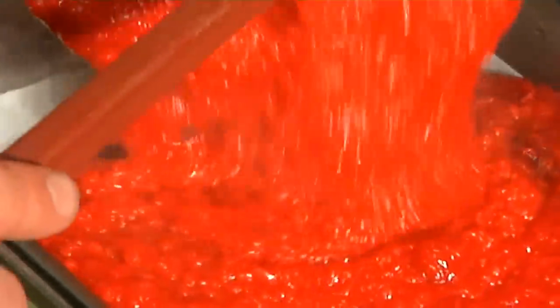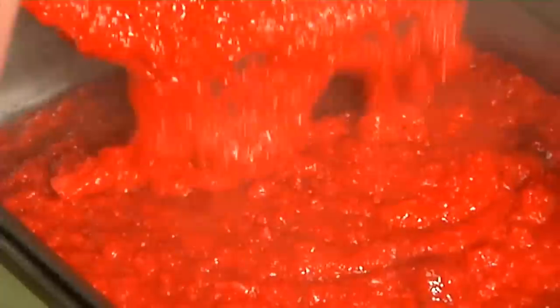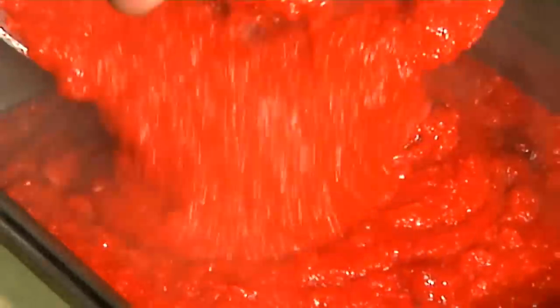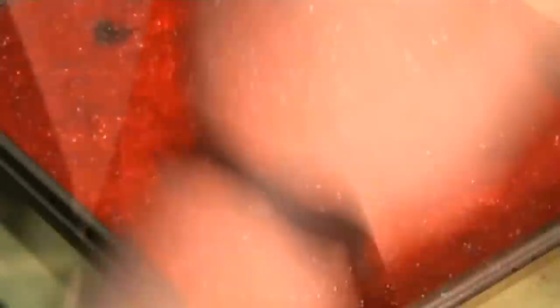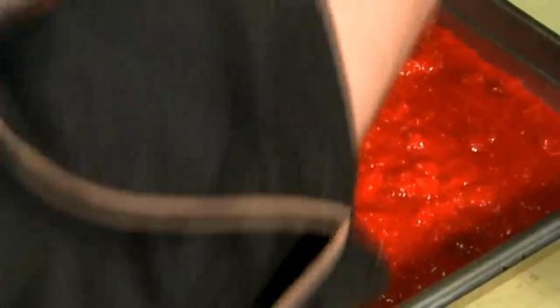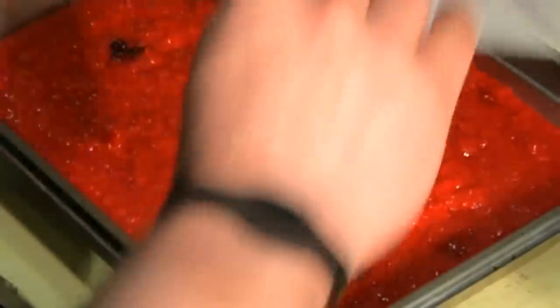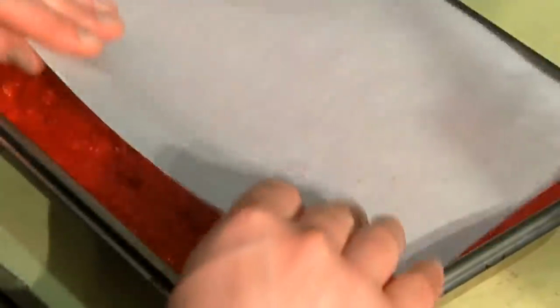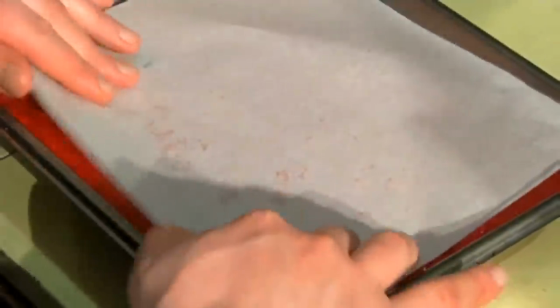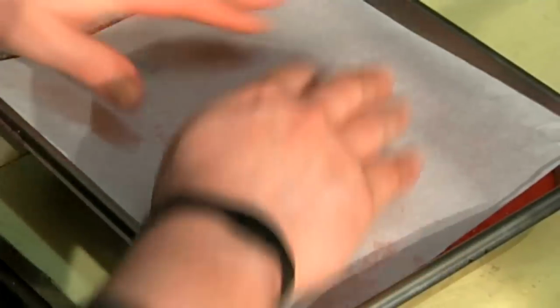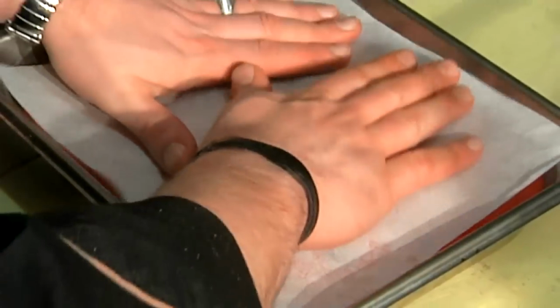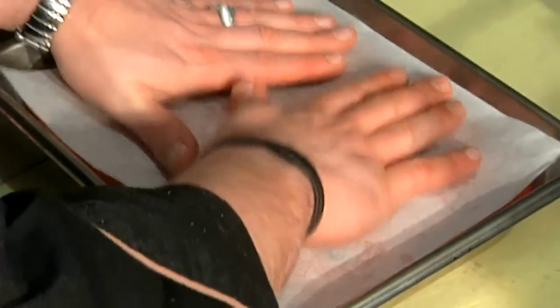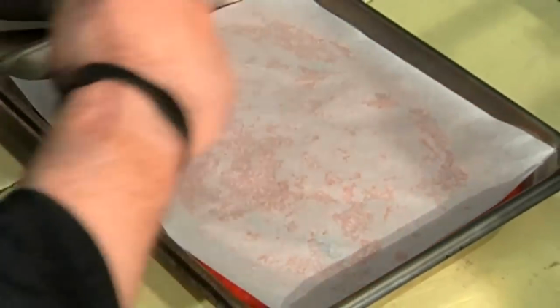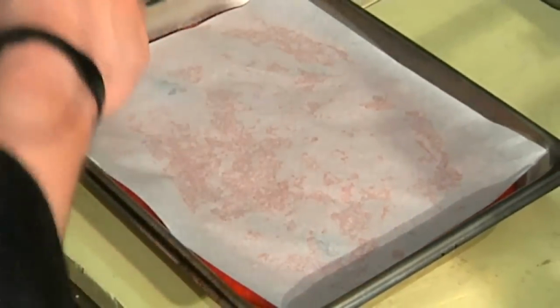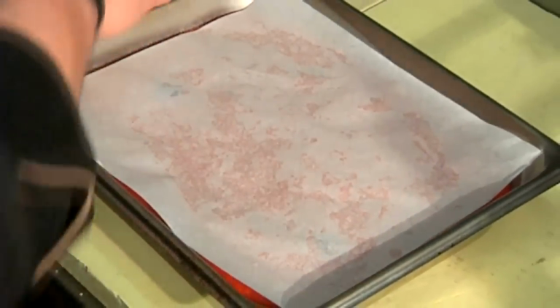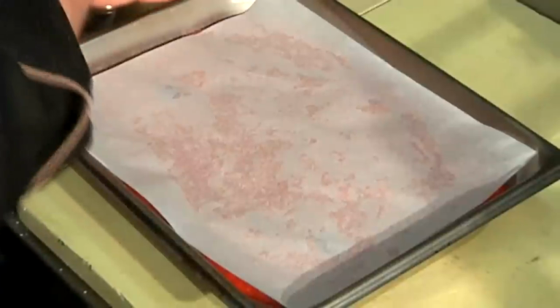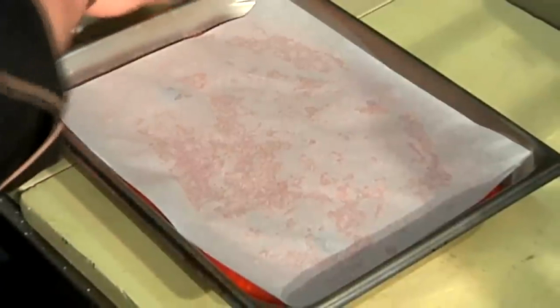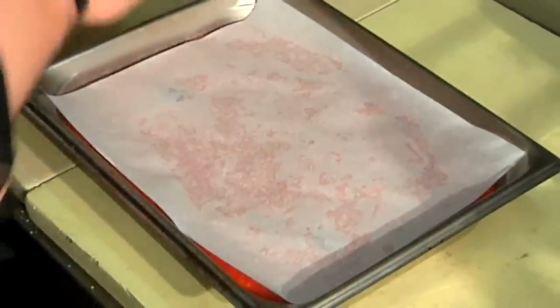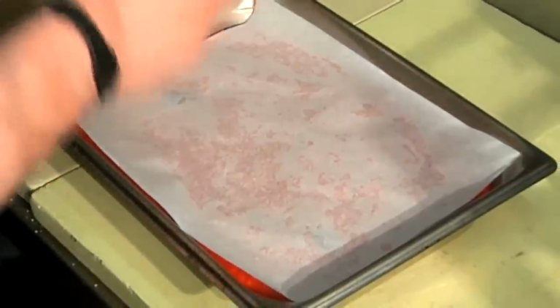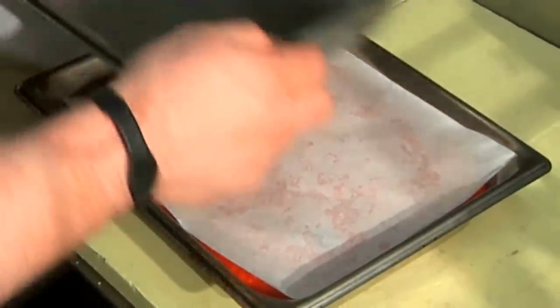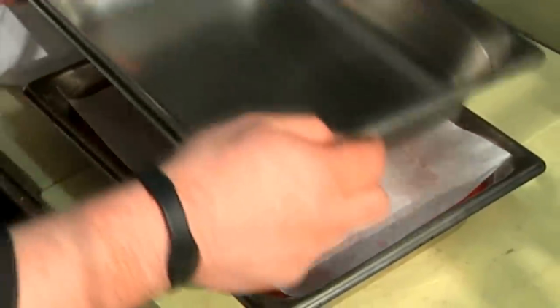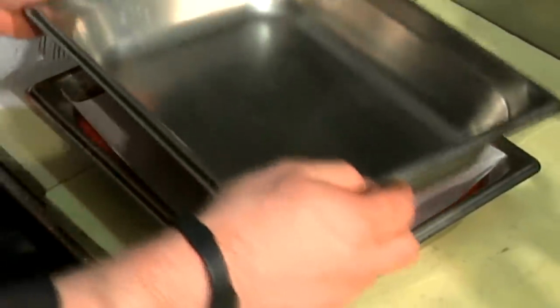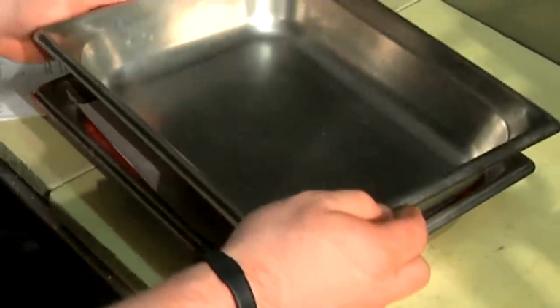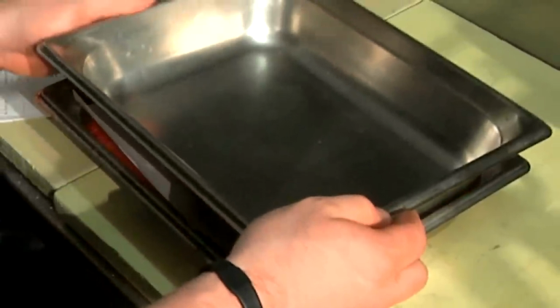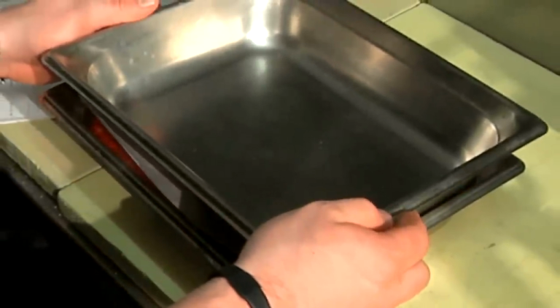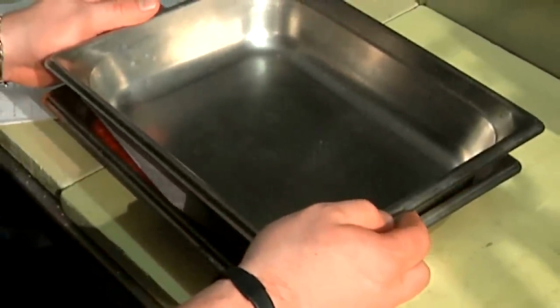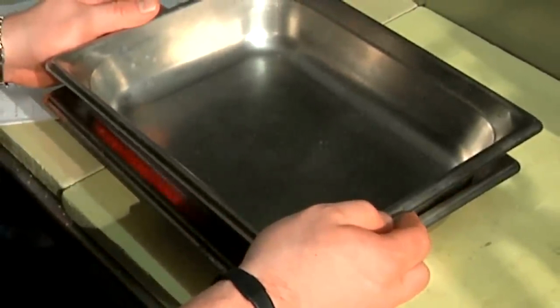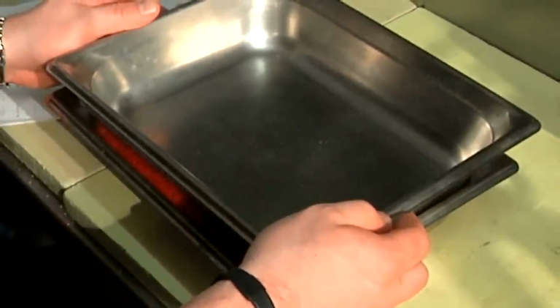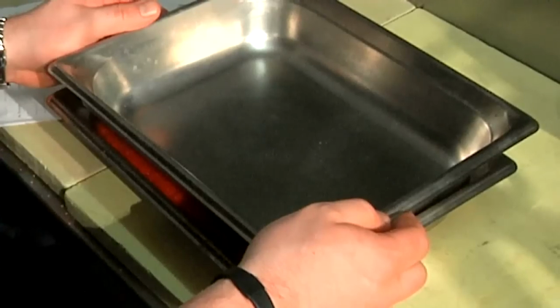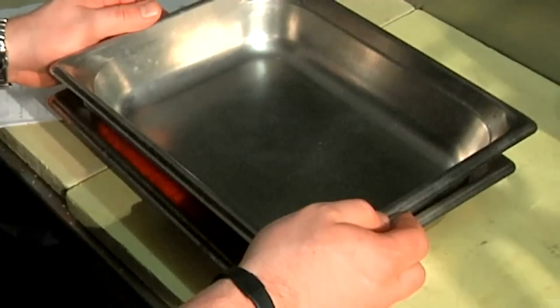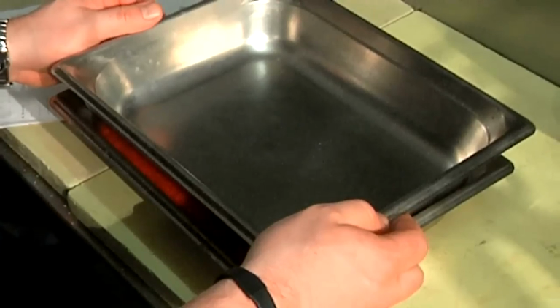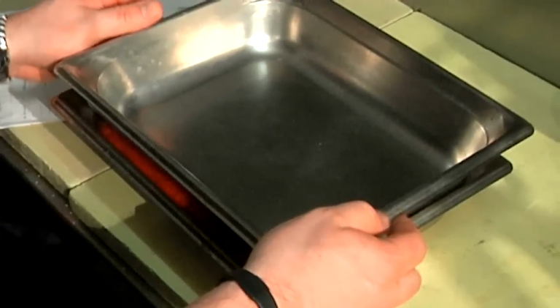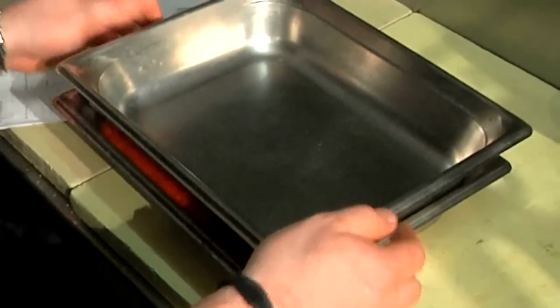I'll just kind of spread that out there. Another piece of parchment here — give that a nice spray, put it right over the top, and we'll just give it a nice firm press. We're going to want to refrigerate this for at least two to three hours or so, just so it'll hold up for us.